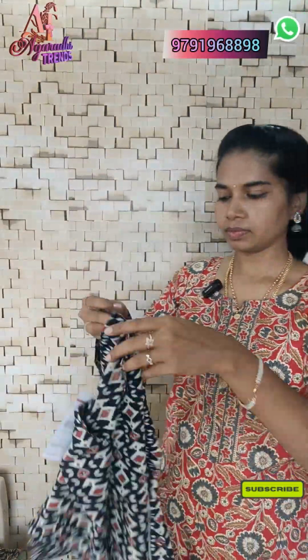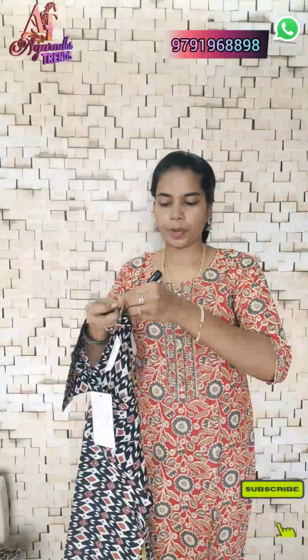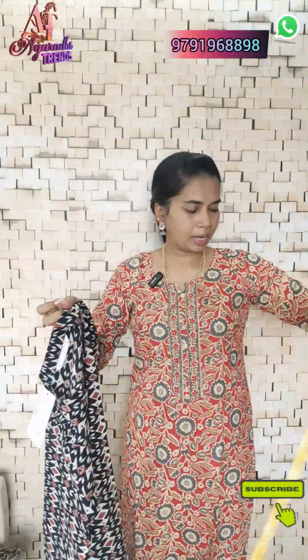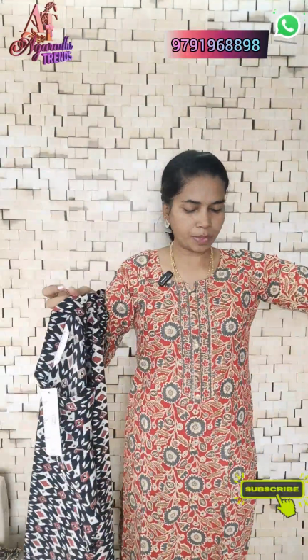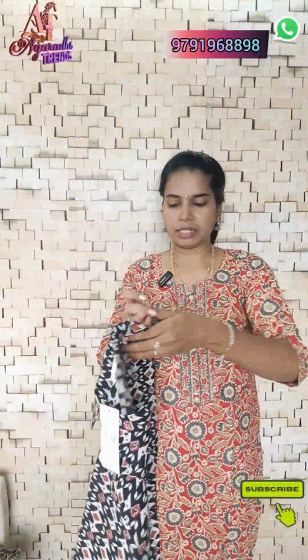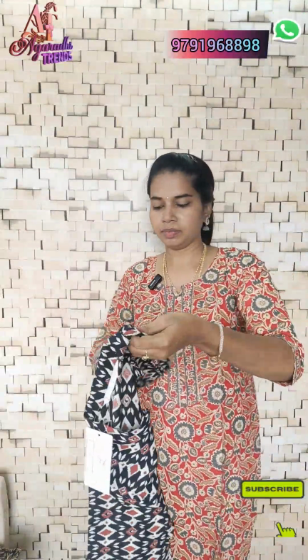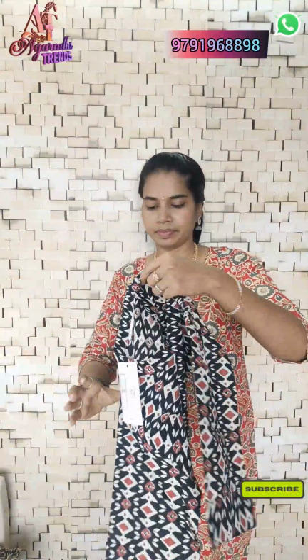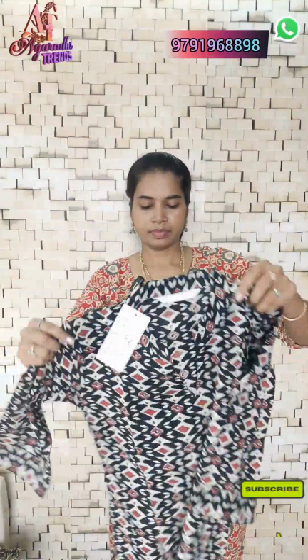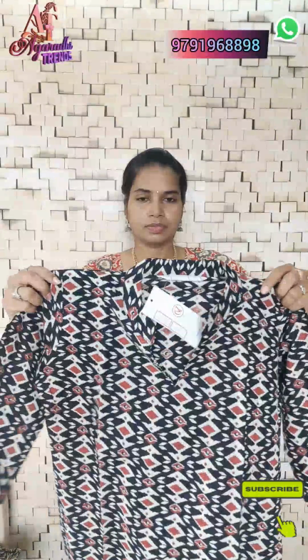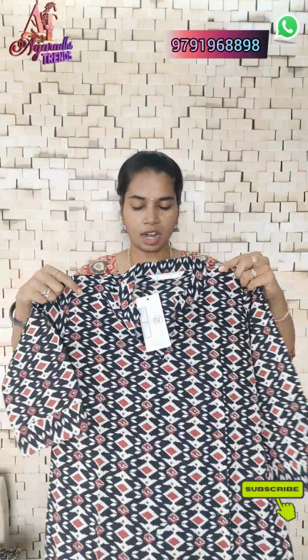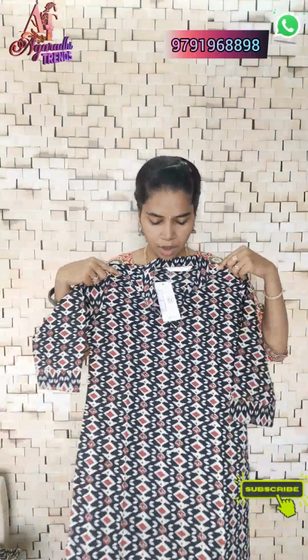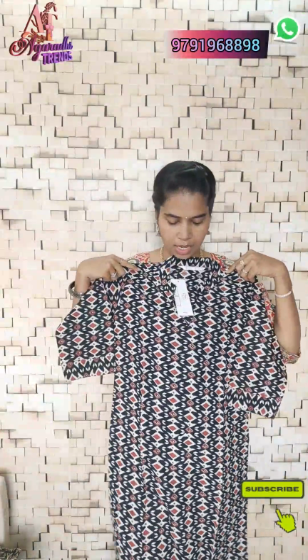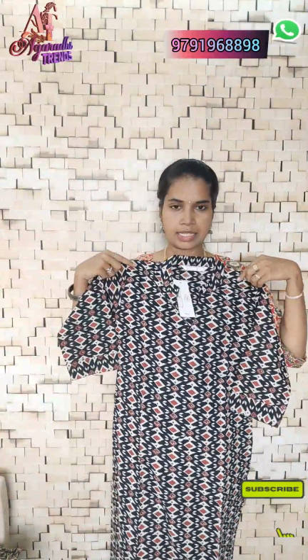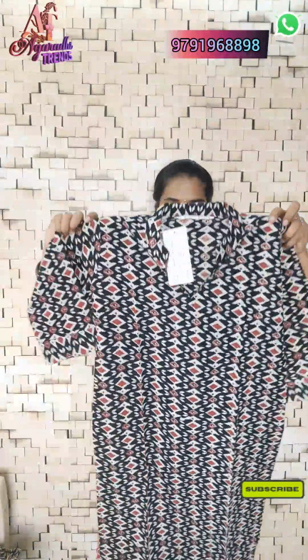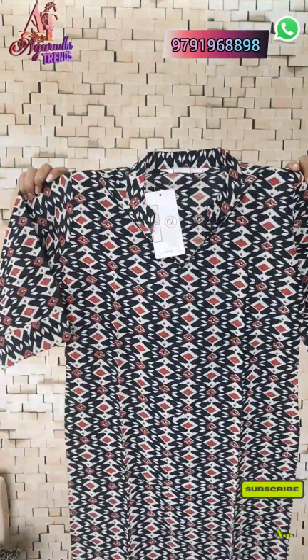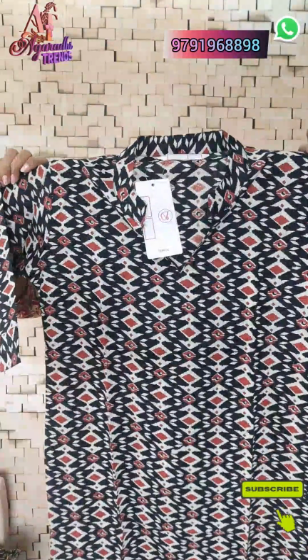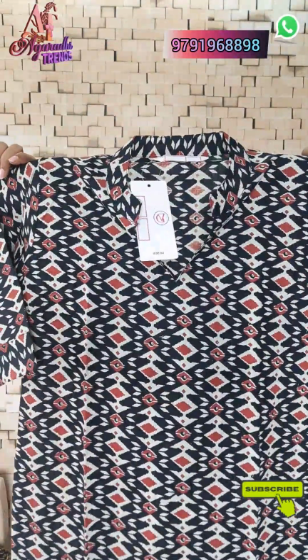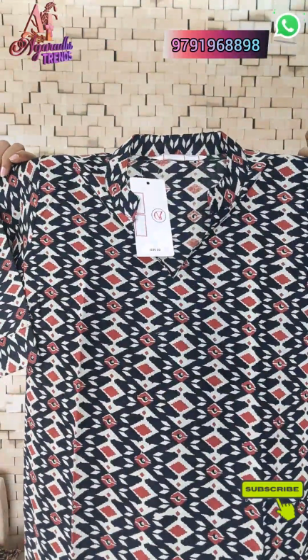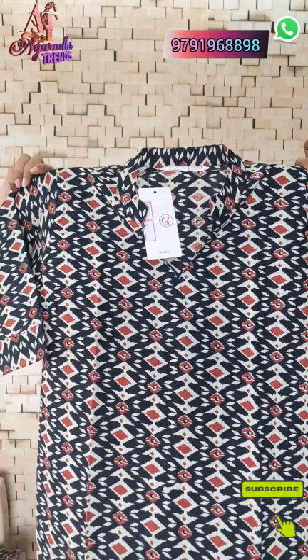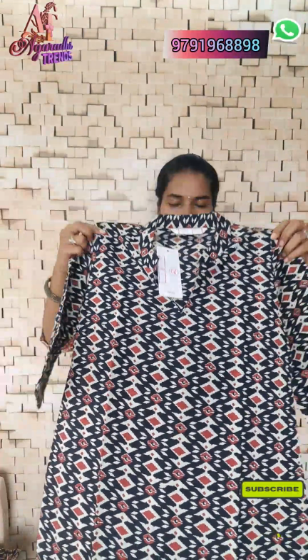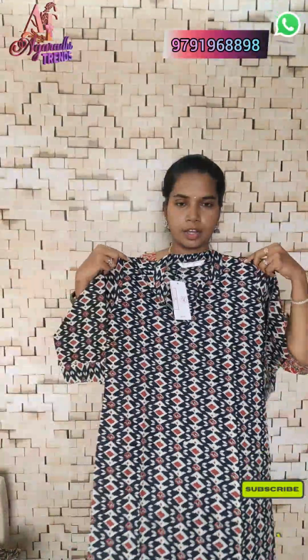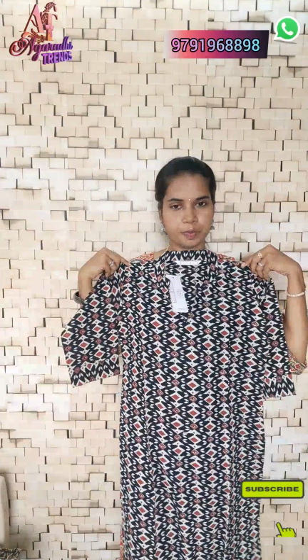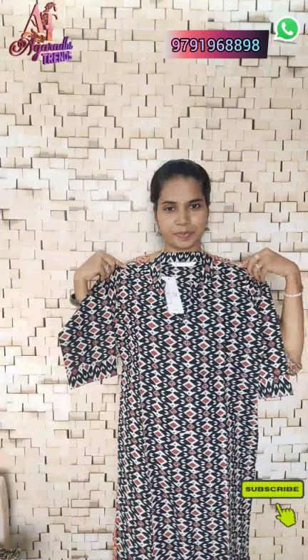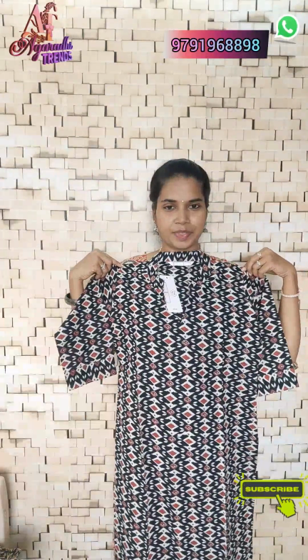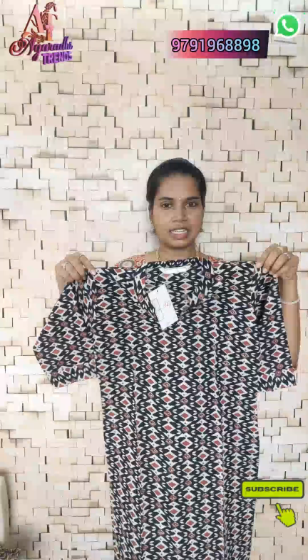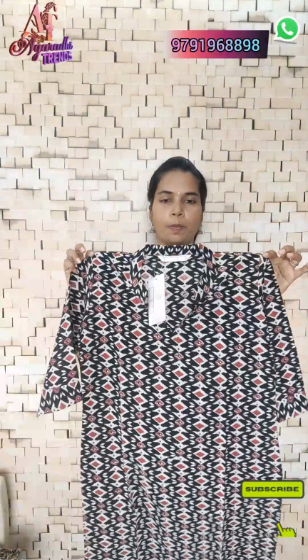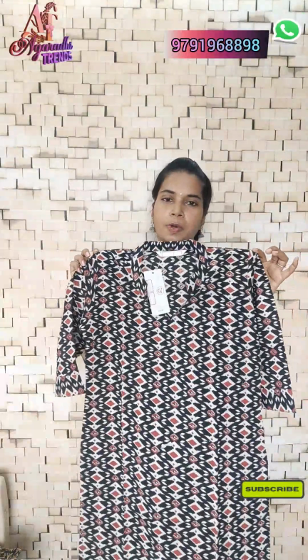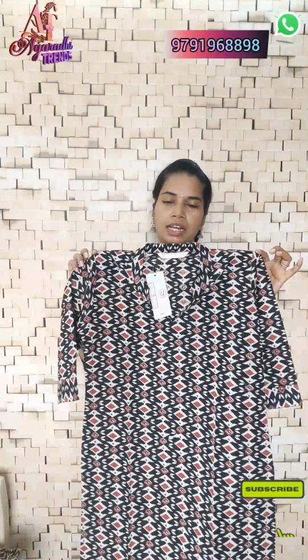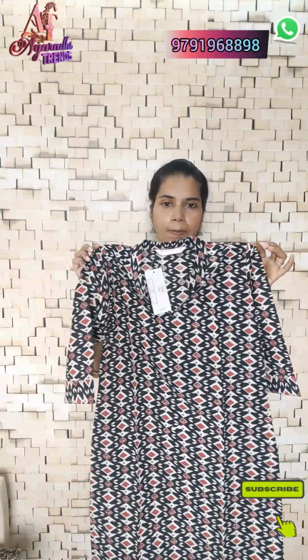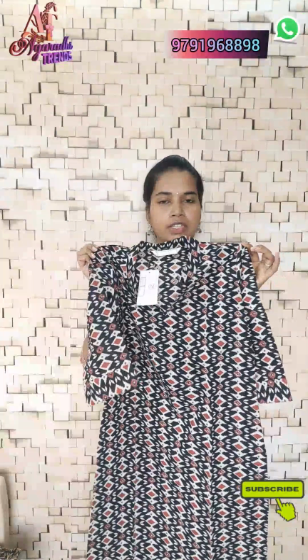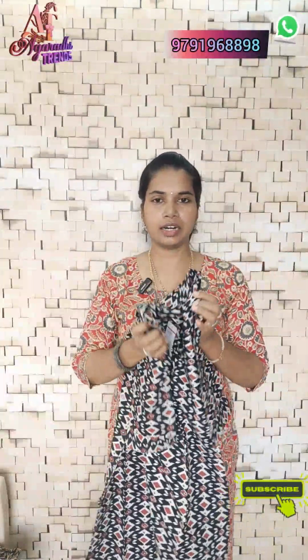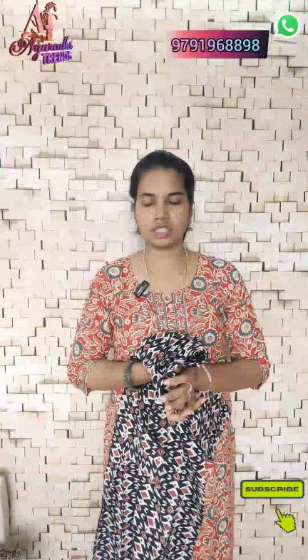You can choose a size based on your height measurements. If you prefer a particular size, you can select it. For a single piece, the price is 300 with extra shipping charges.